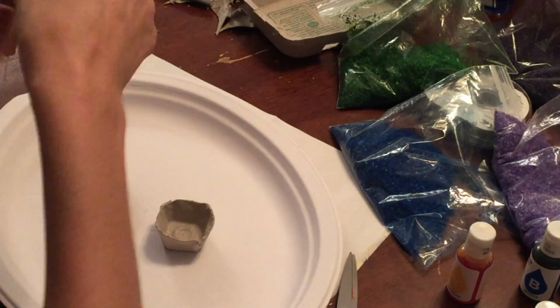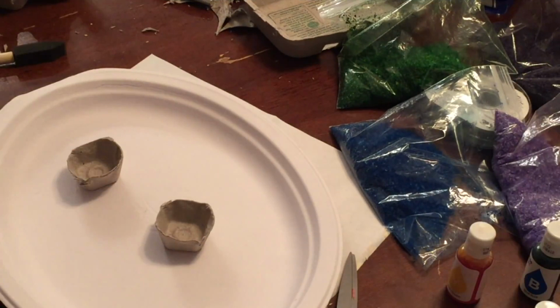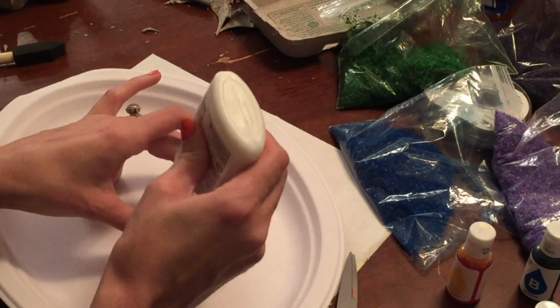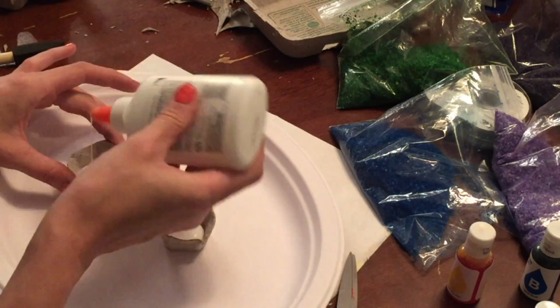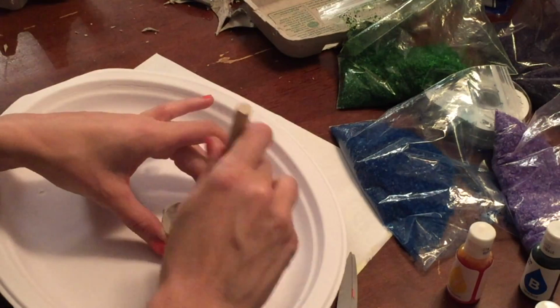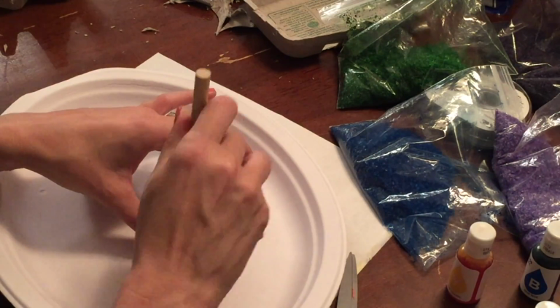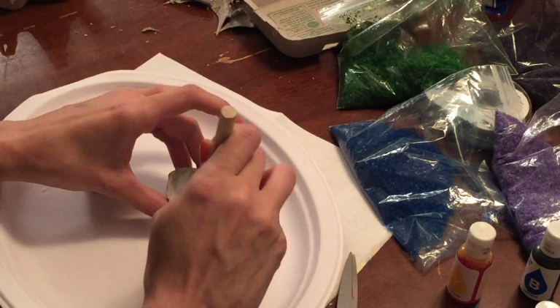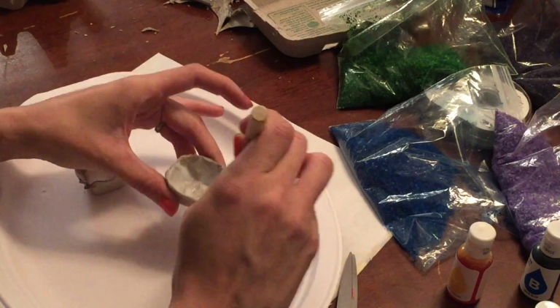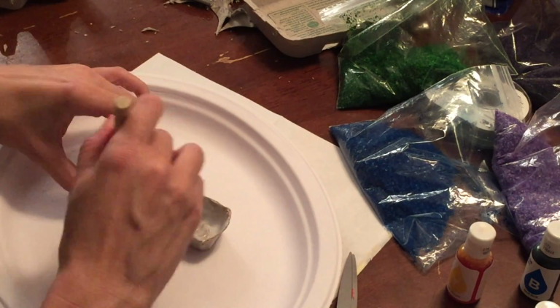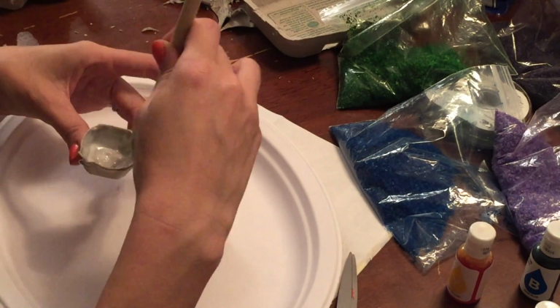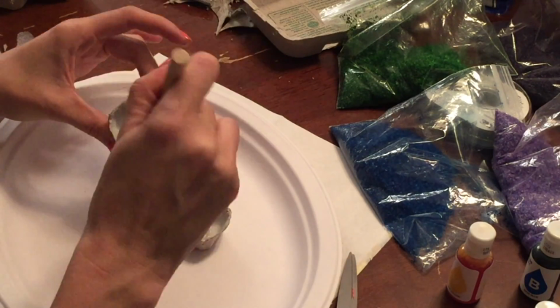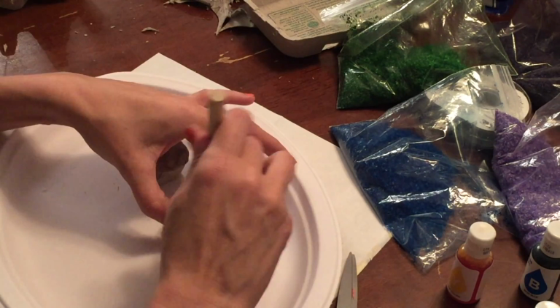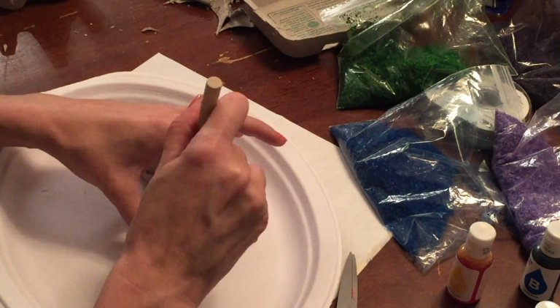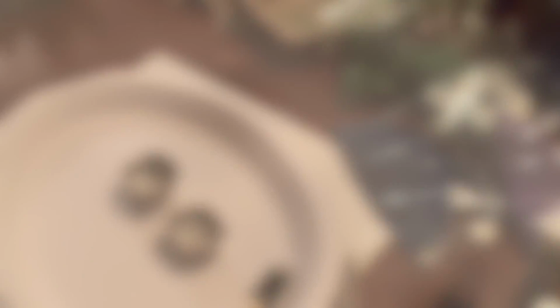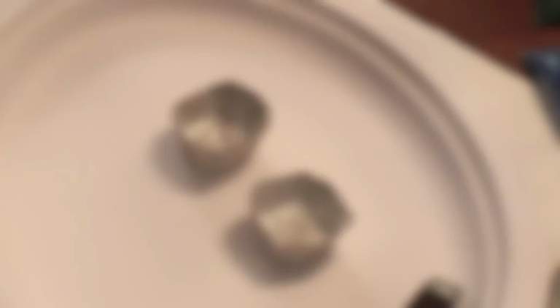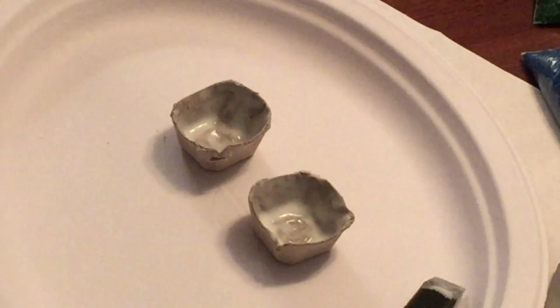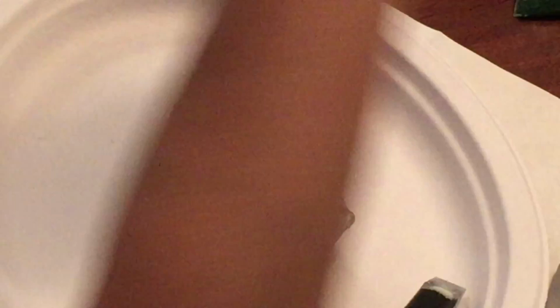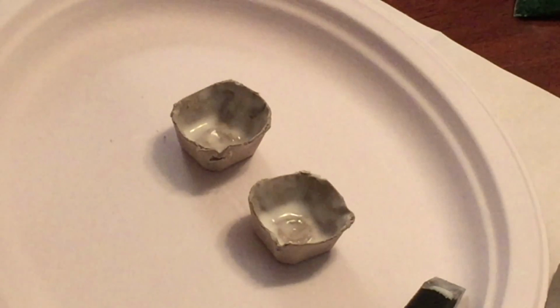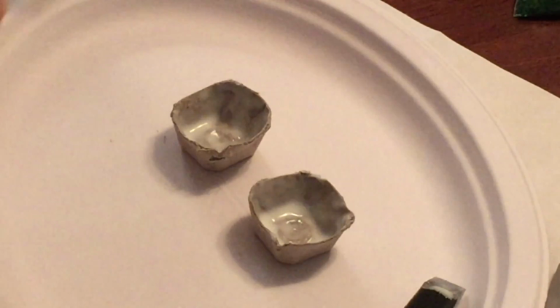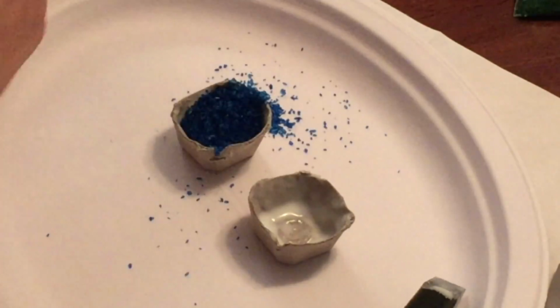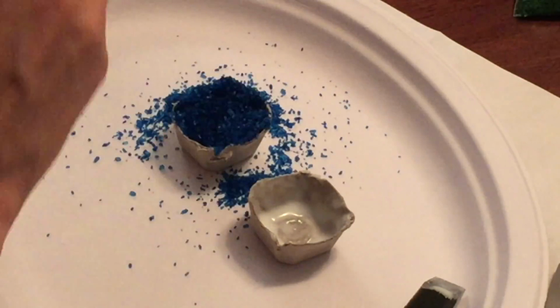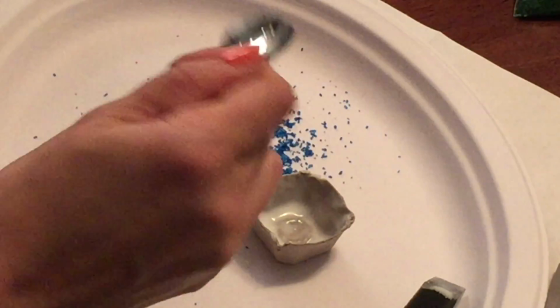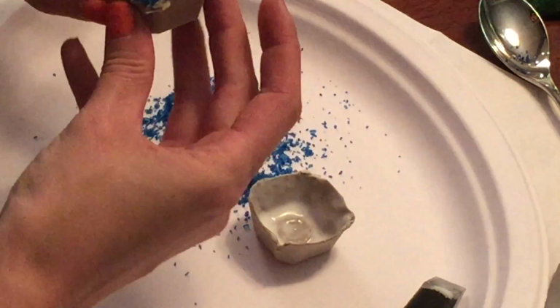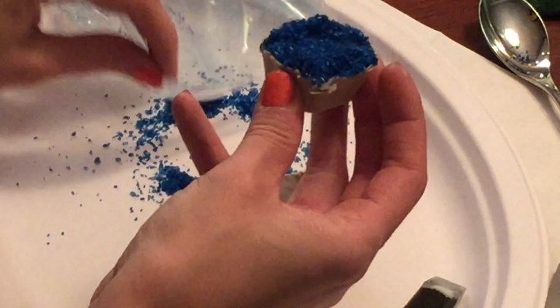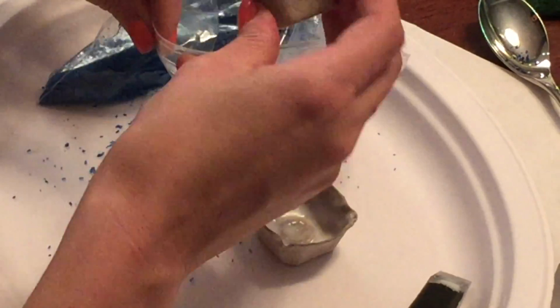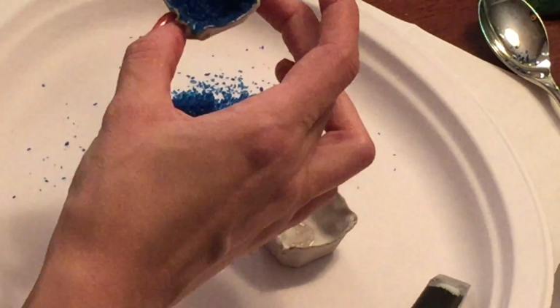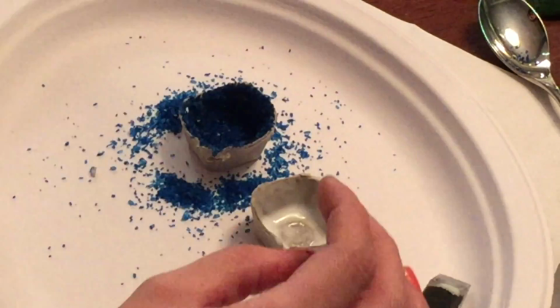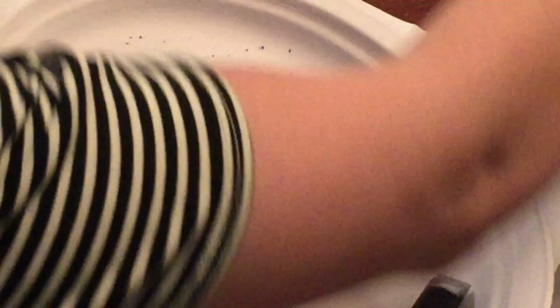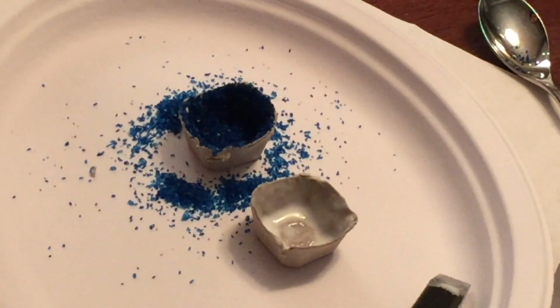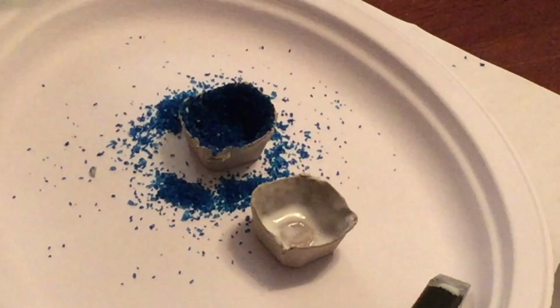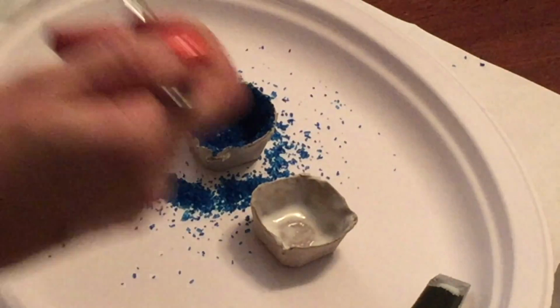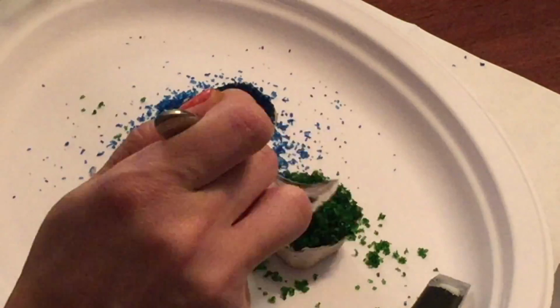Now, take that empty cut-out egg basket and pour in a generous amount of glue. Scoop your colored Epsom salt into the basket over a paper plate, and then pour out the extra.